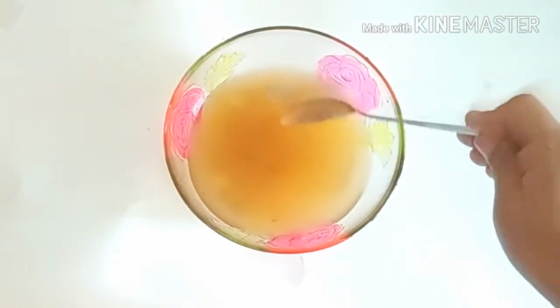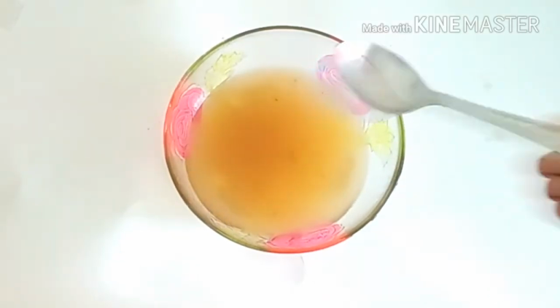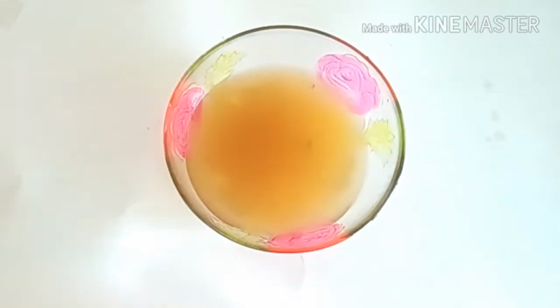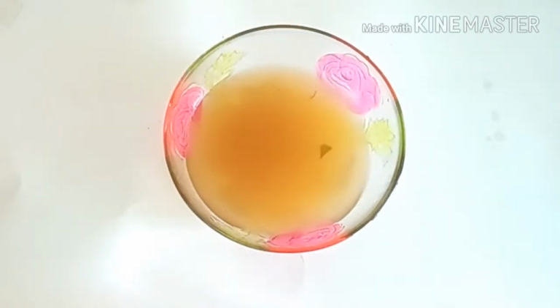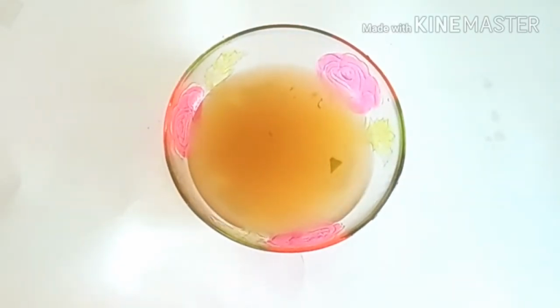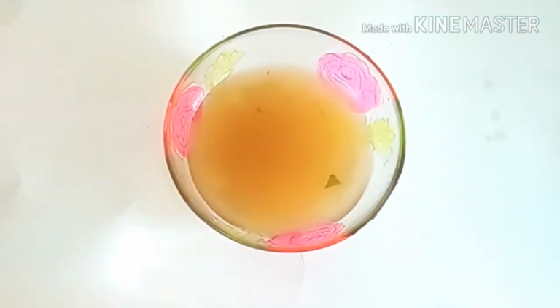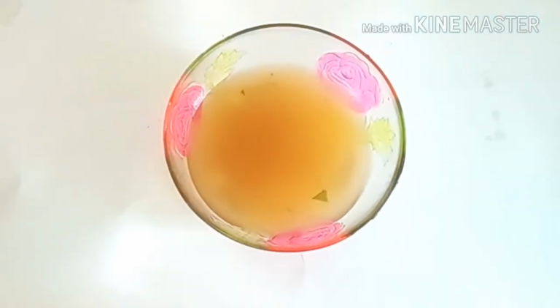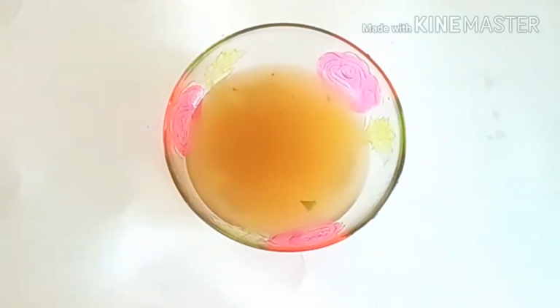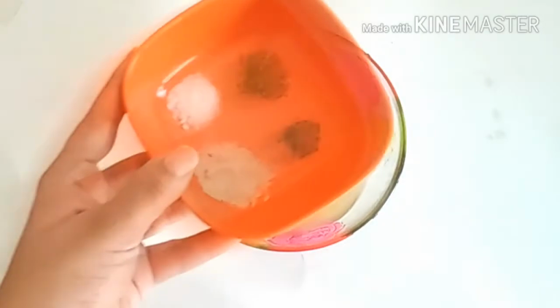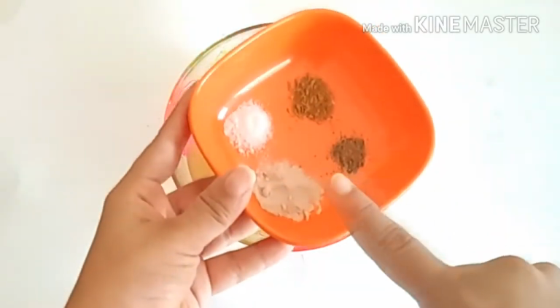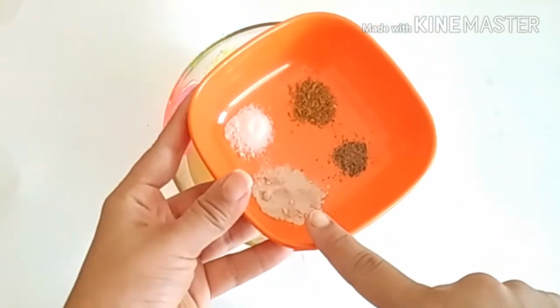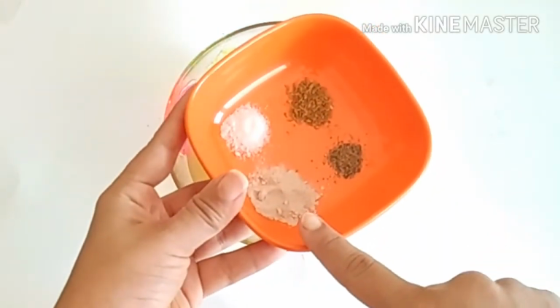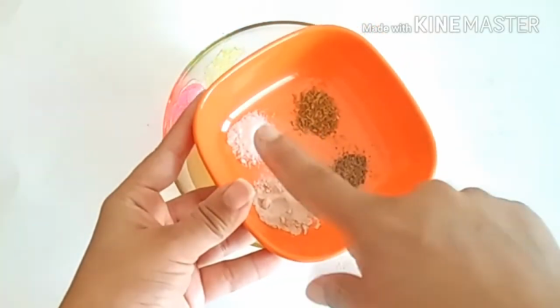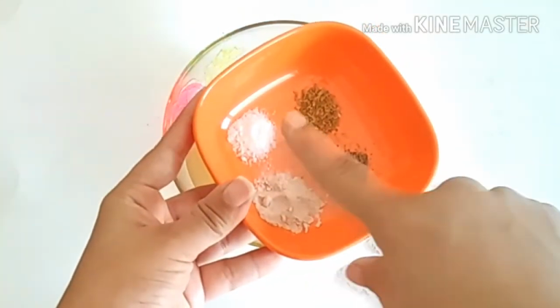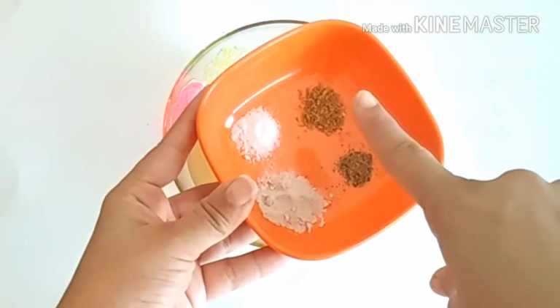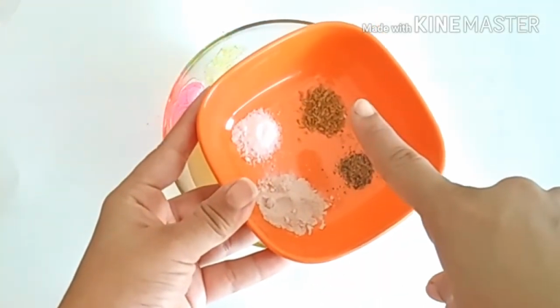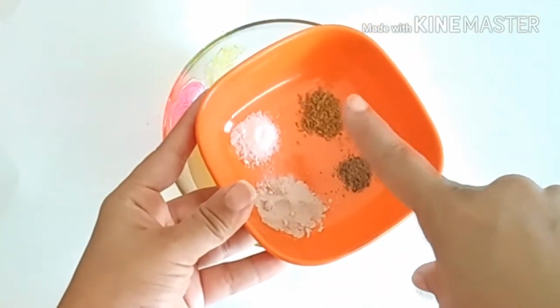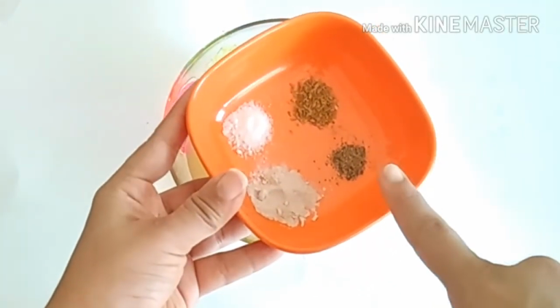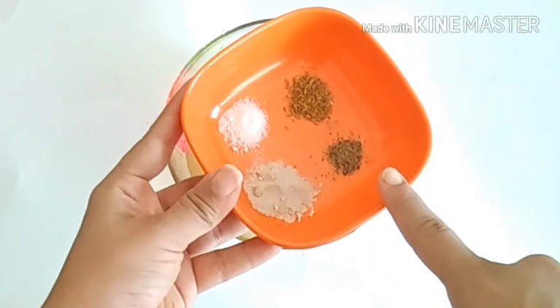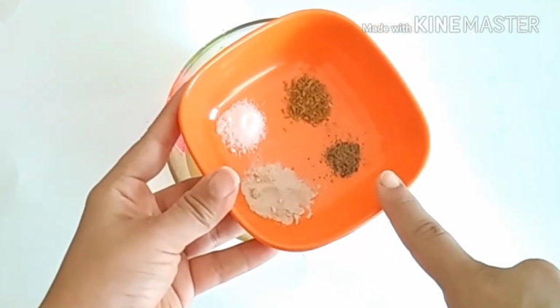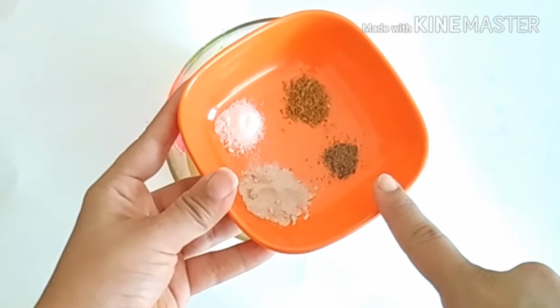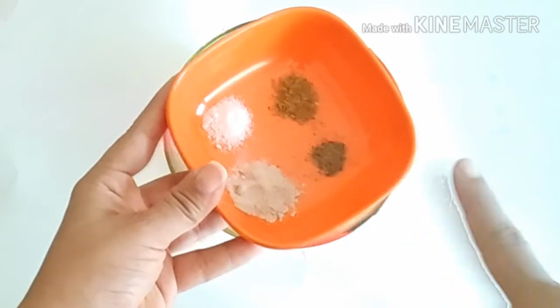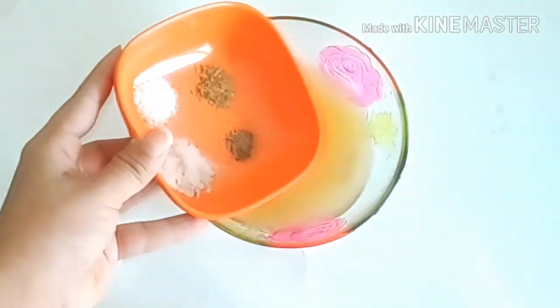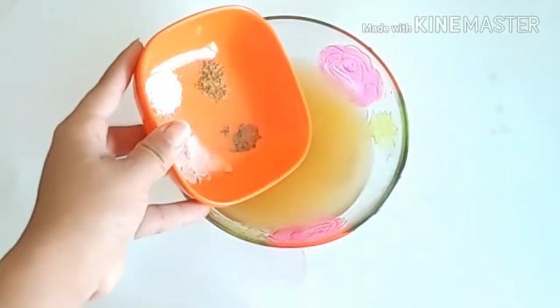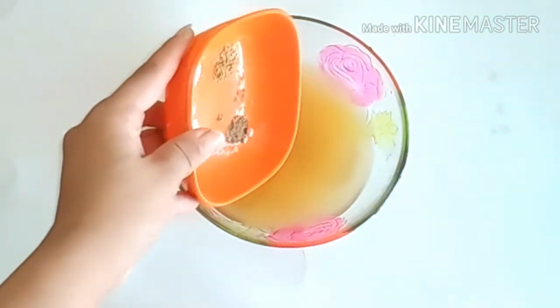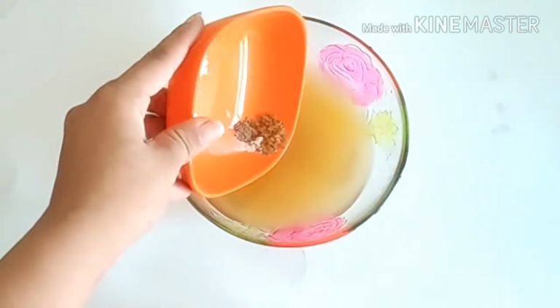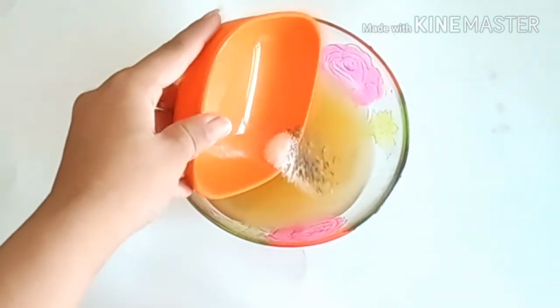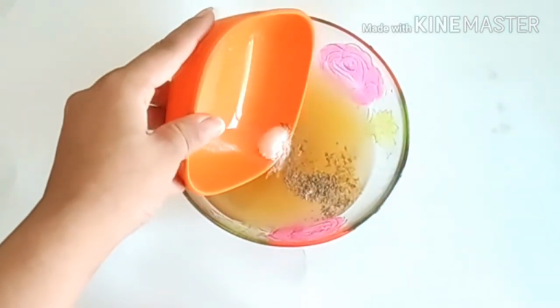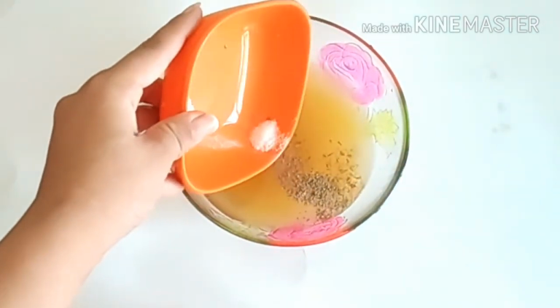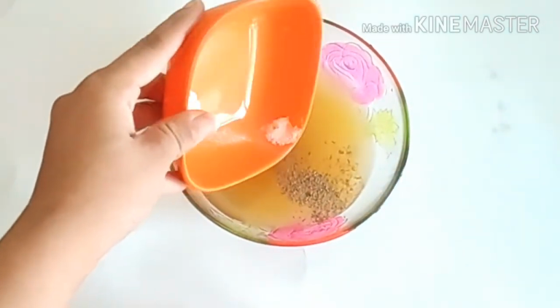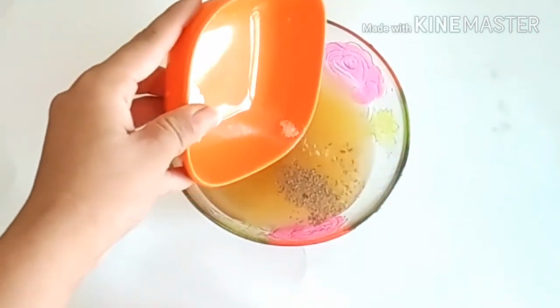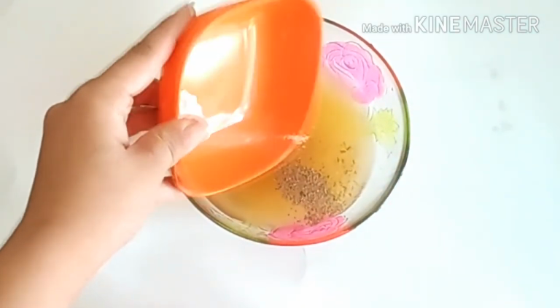Now I will add some dry spices, including green onion powder. Mix it well.